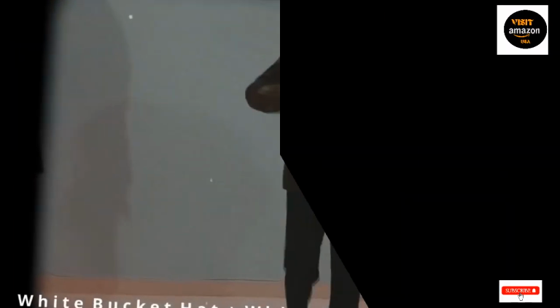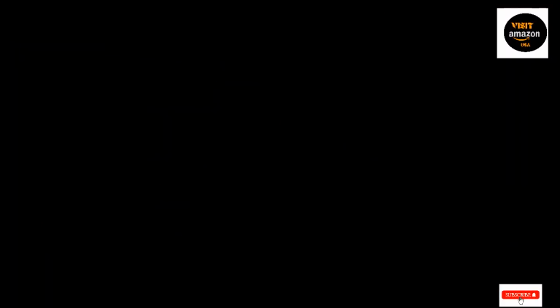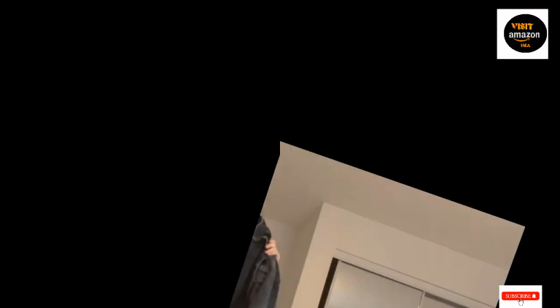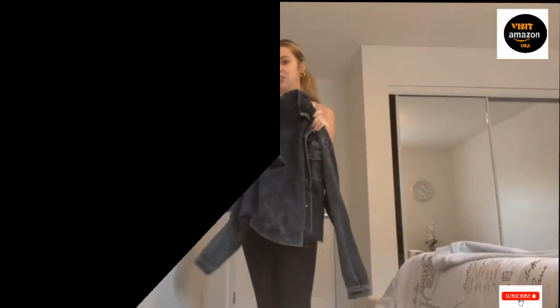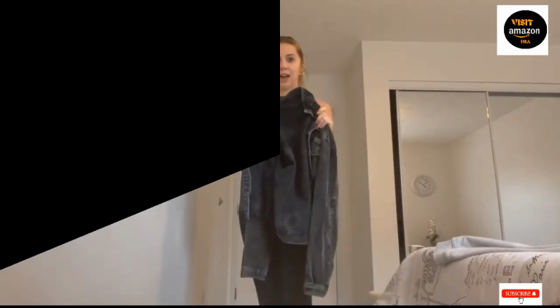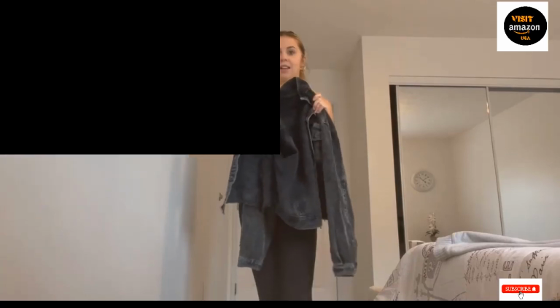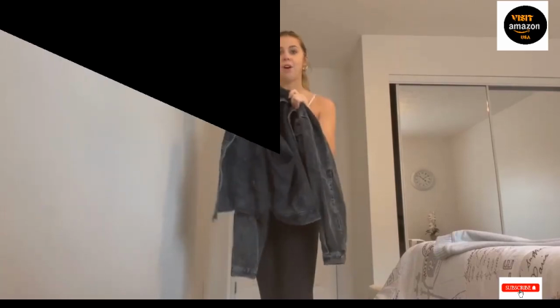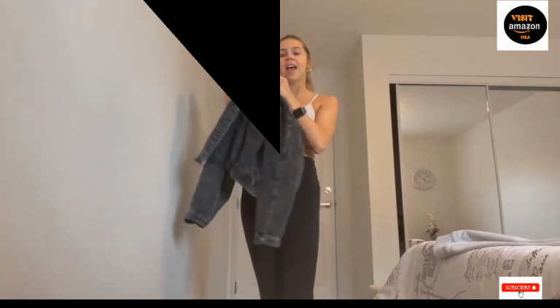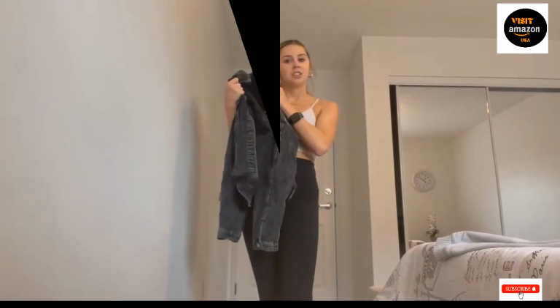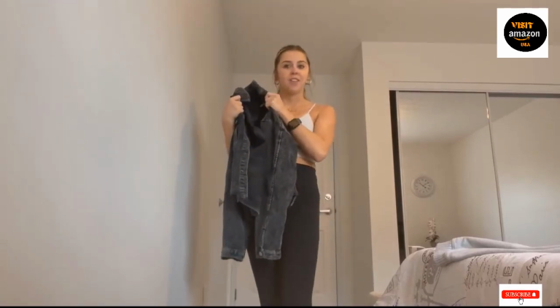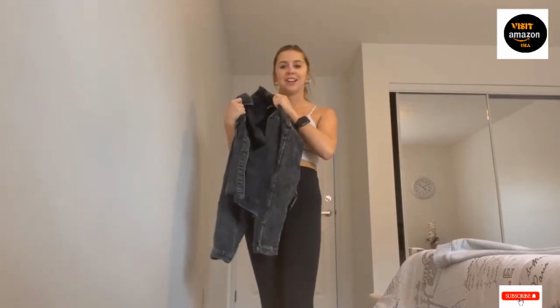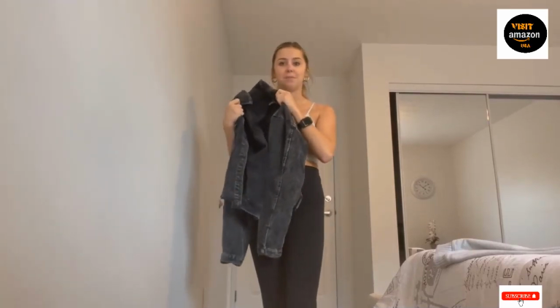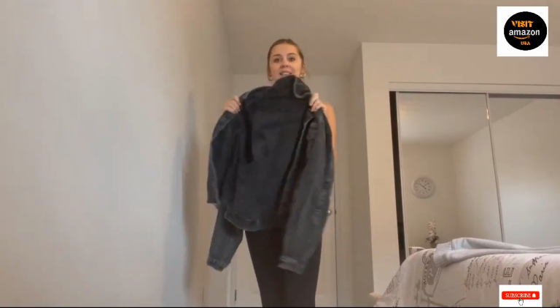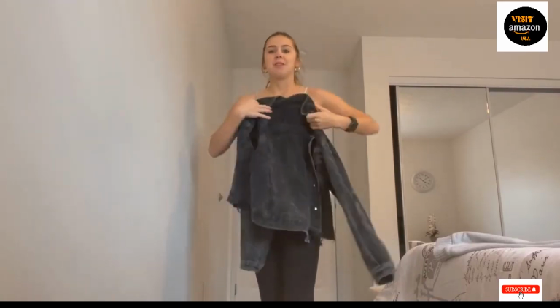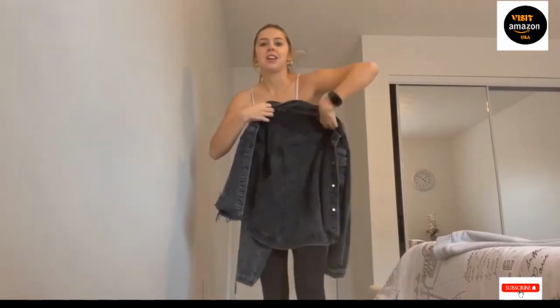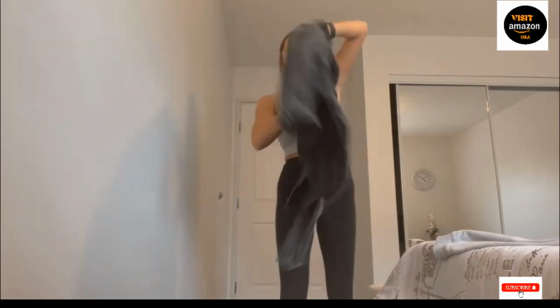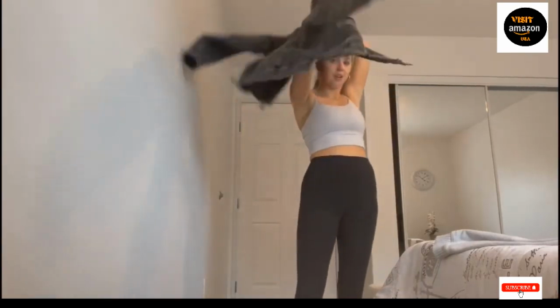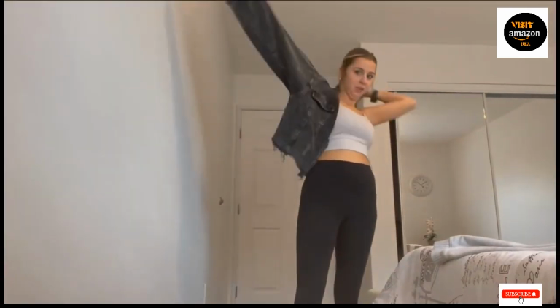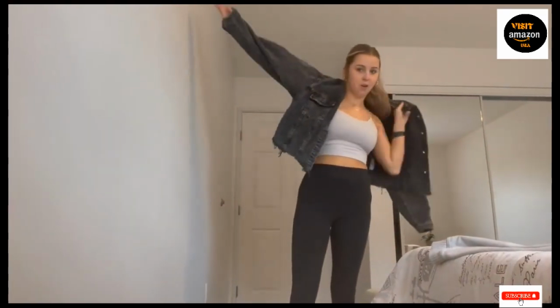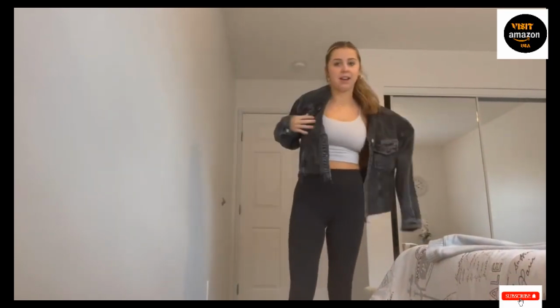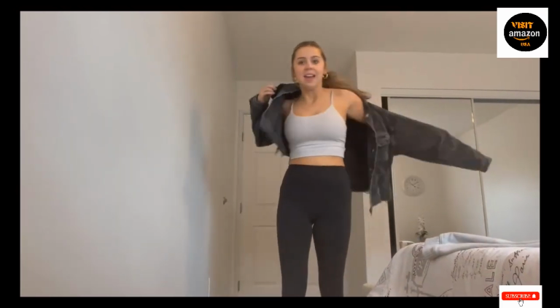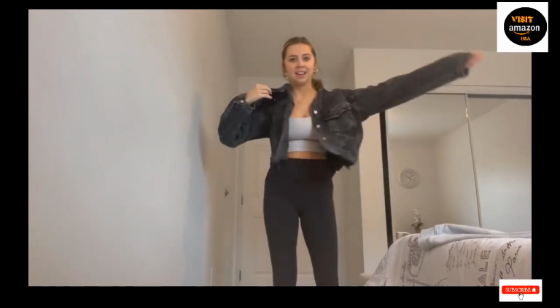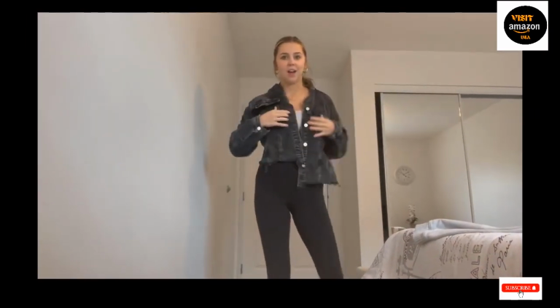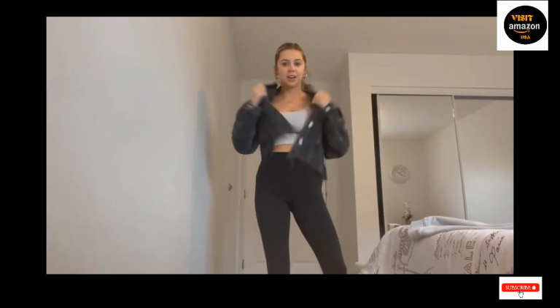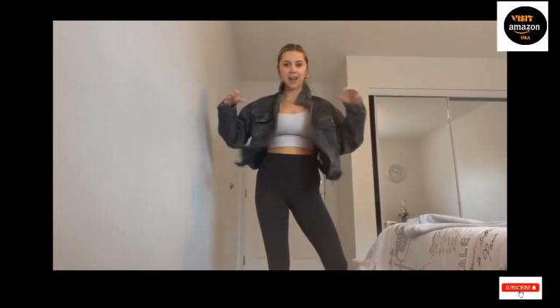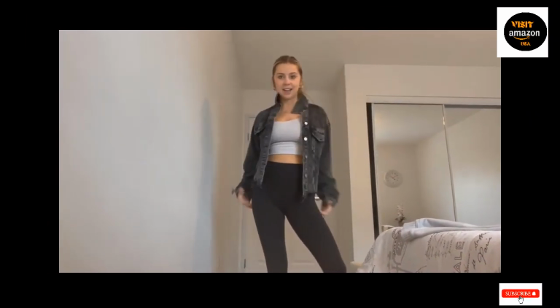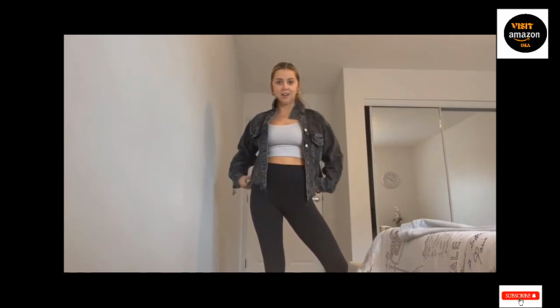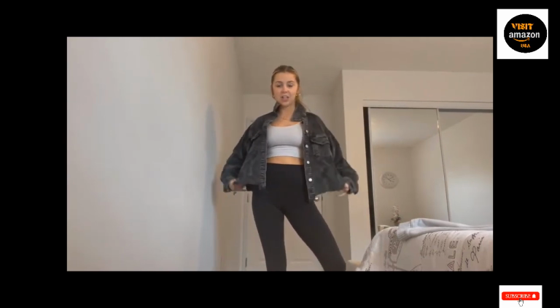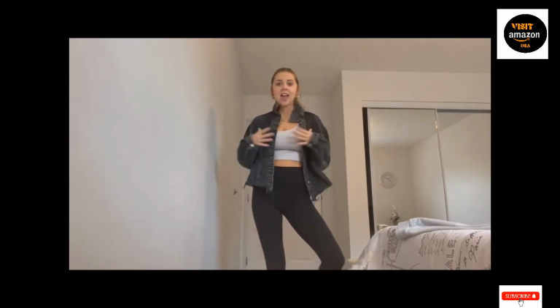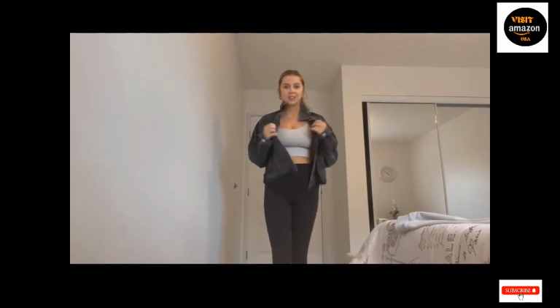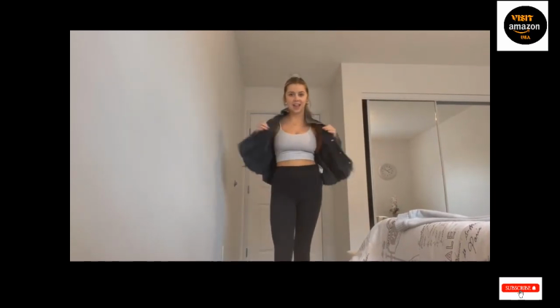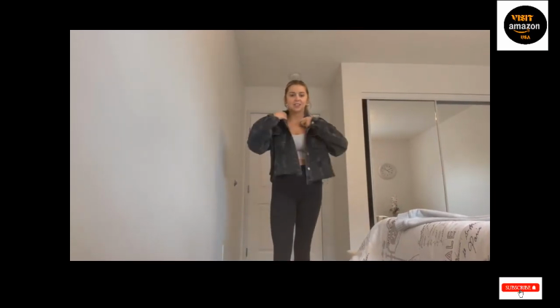Note: the actual color may differ from the image due to variations in monitor and computer resolution. Although we couldn't guarantee the placement of color-blocked prints on each plus-size tunic top, the color-blocked print is at random. The same cloth design, washed by hand or in a machine with cold water.